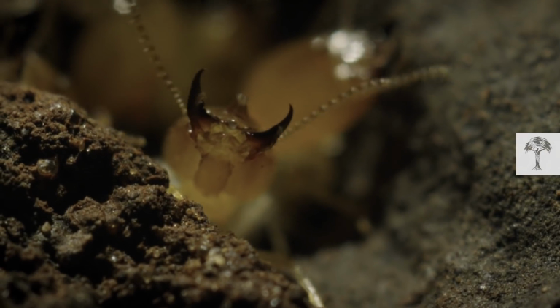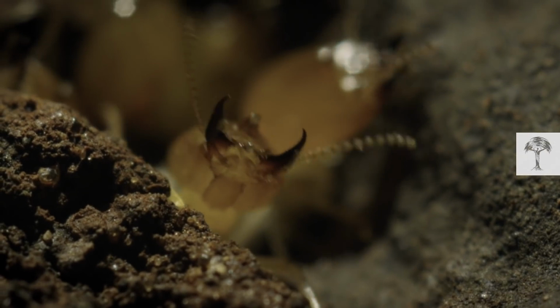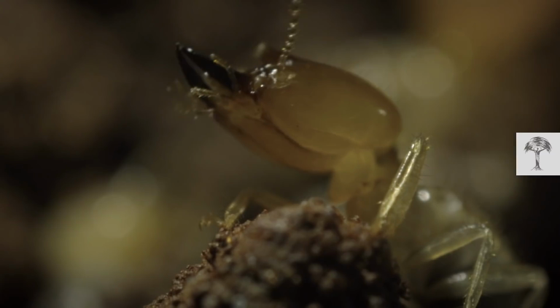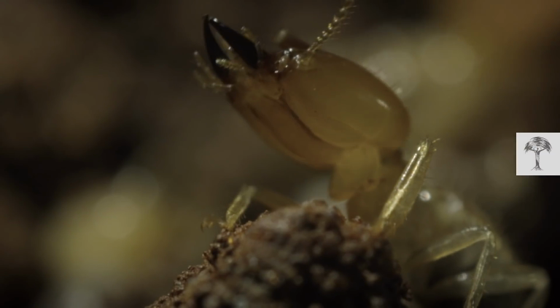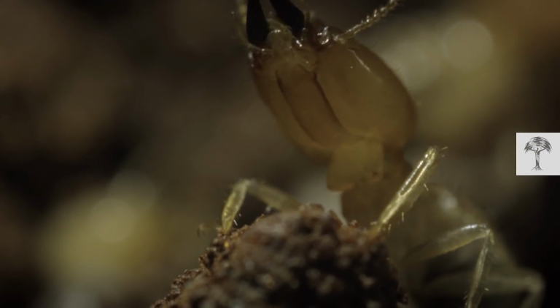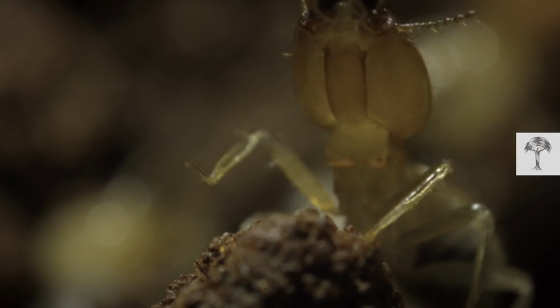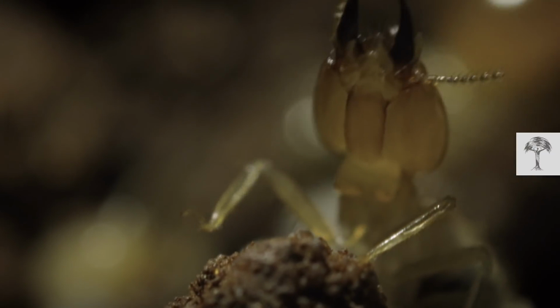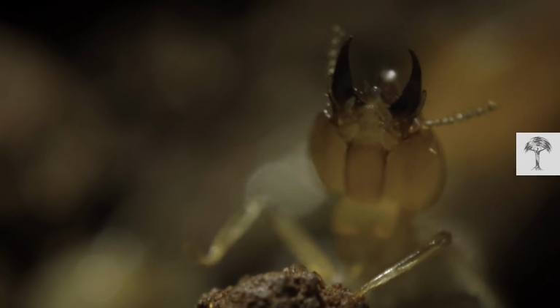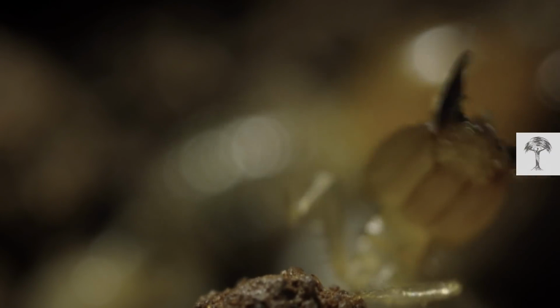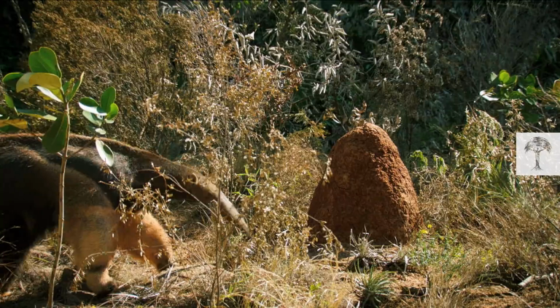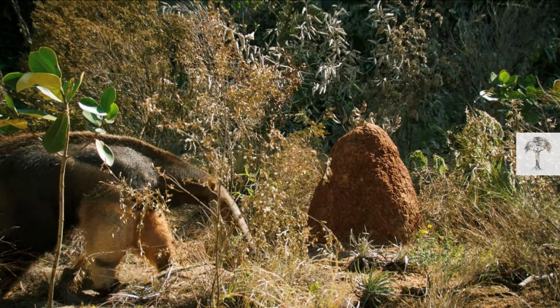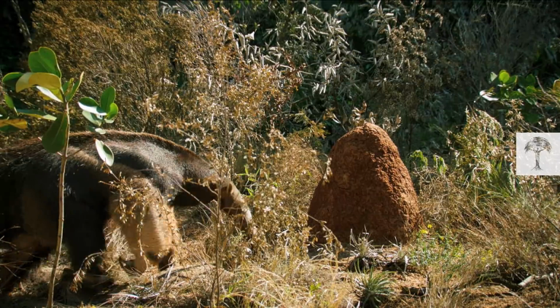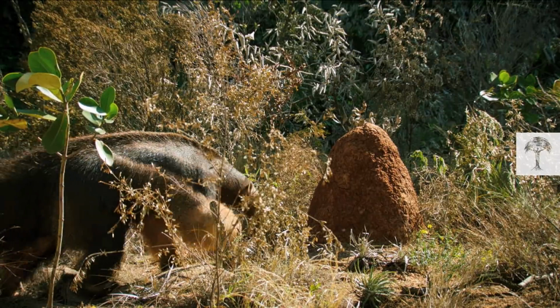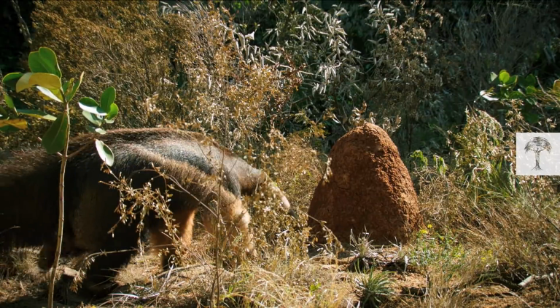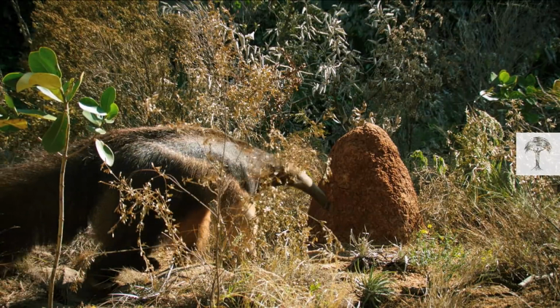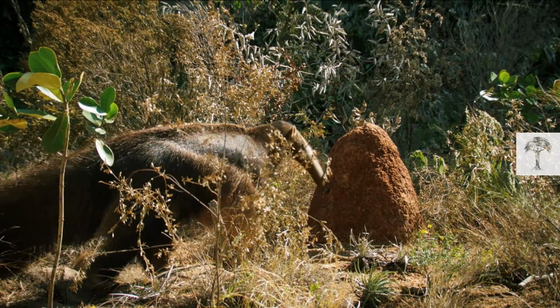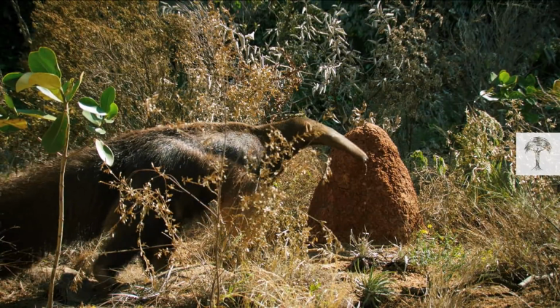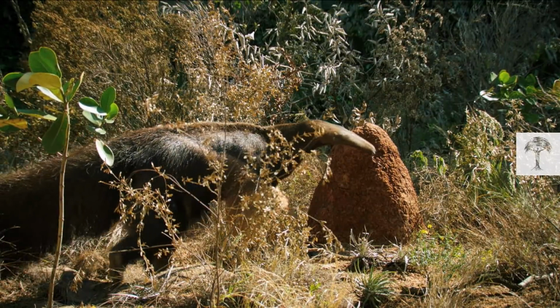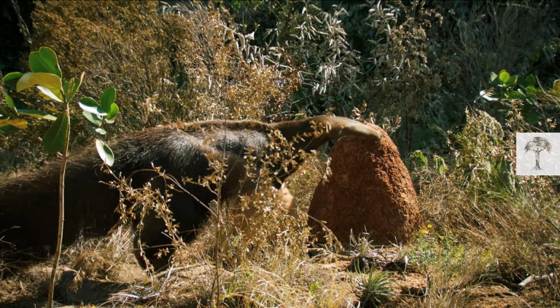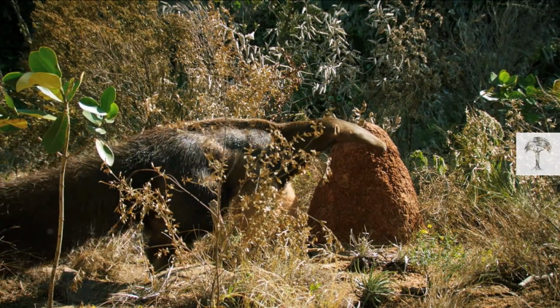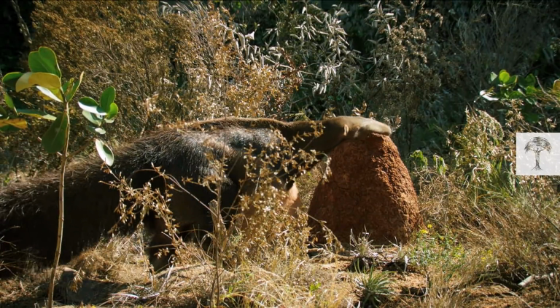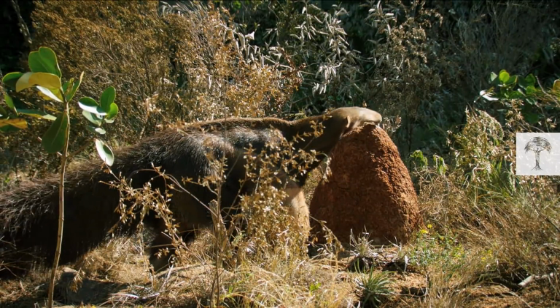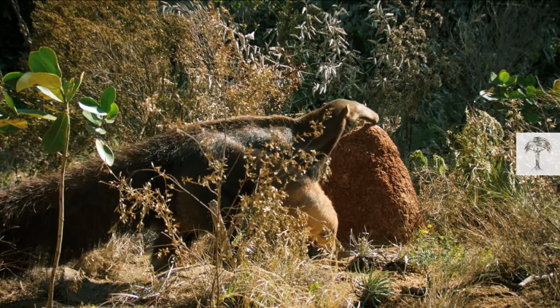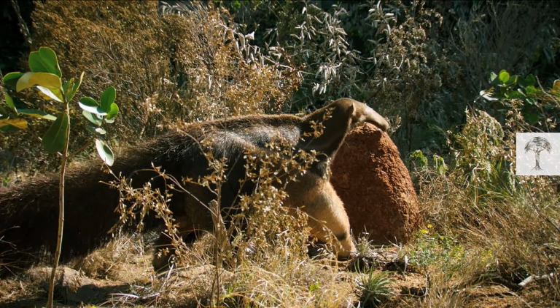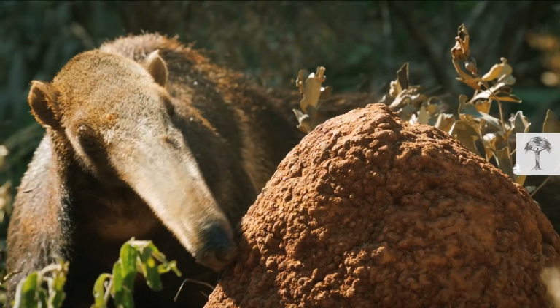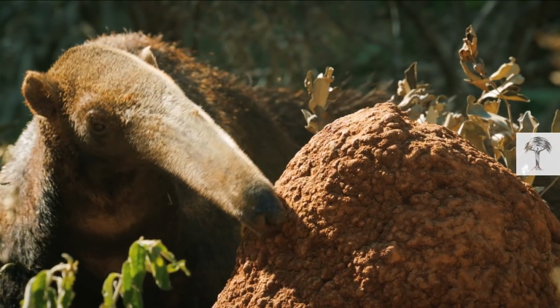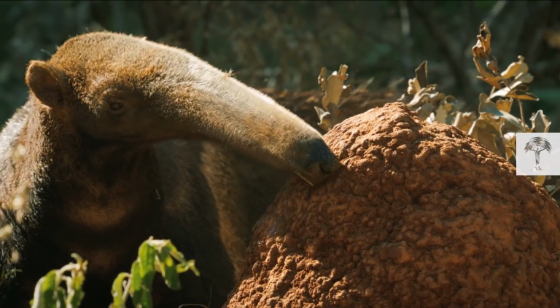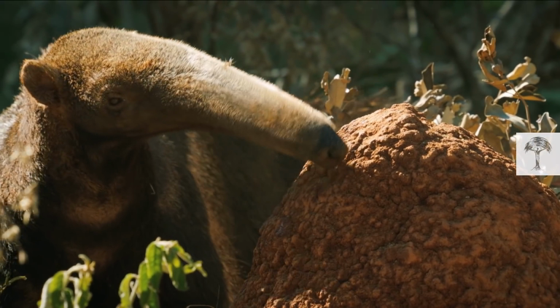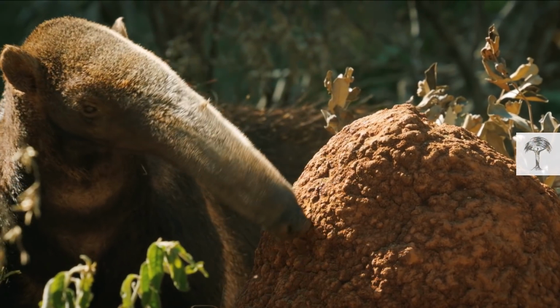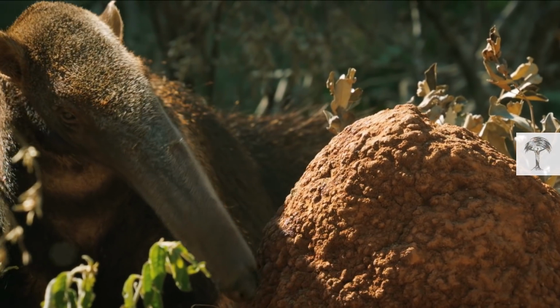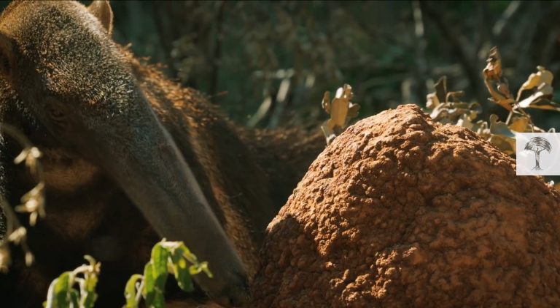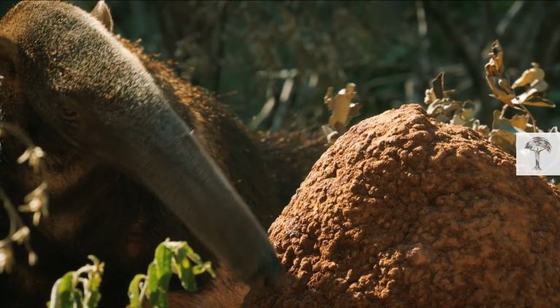The anteaters need to eat as many as 30,000 termites a day, but only stay for a few licks at each mound. Allowing the termites to rebuild and repopulate is important so that they can feed on them later.